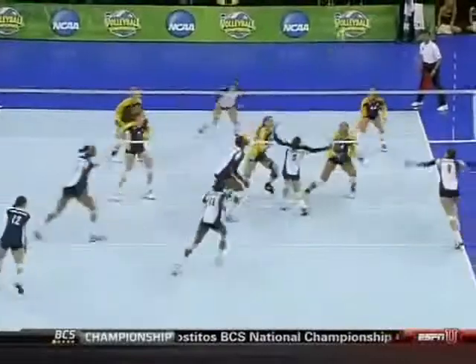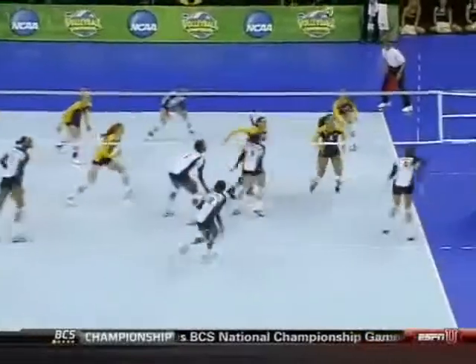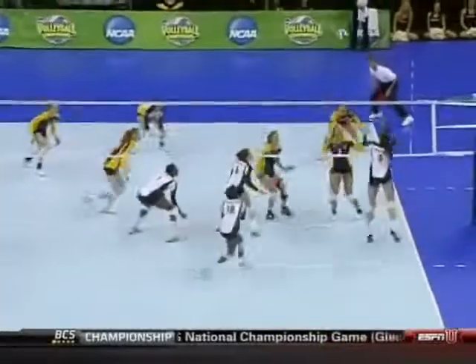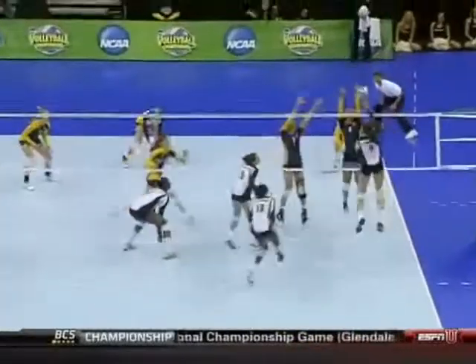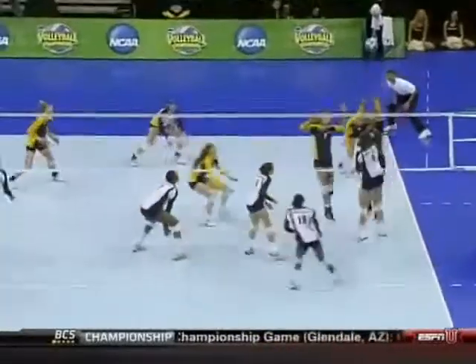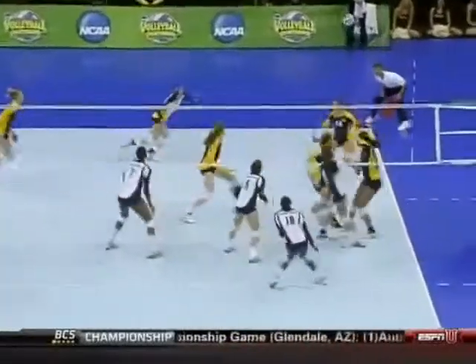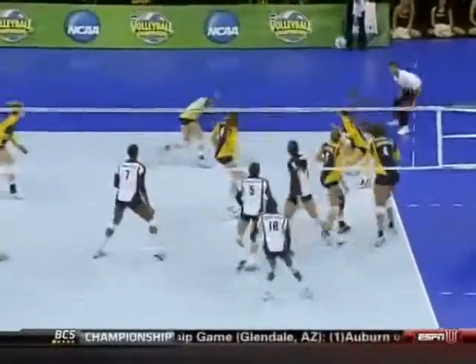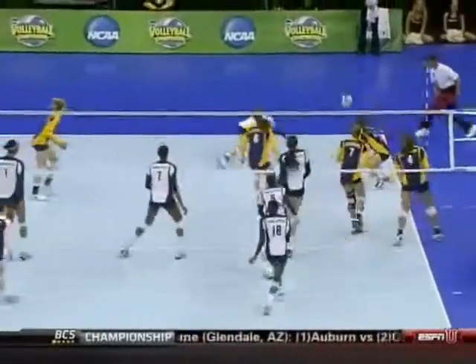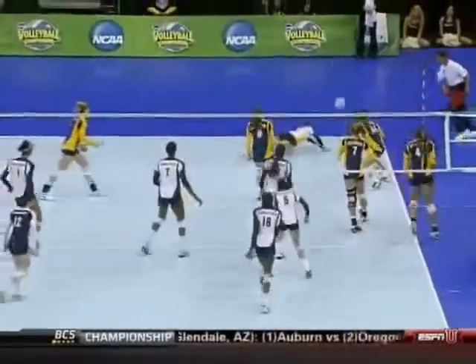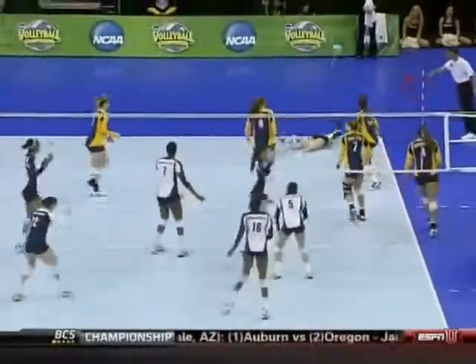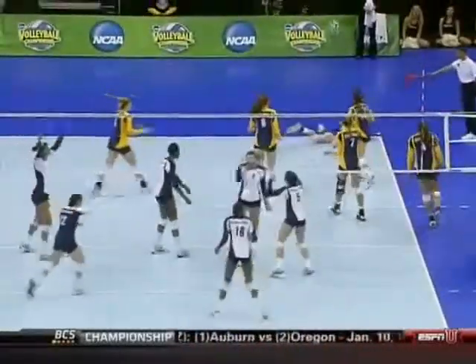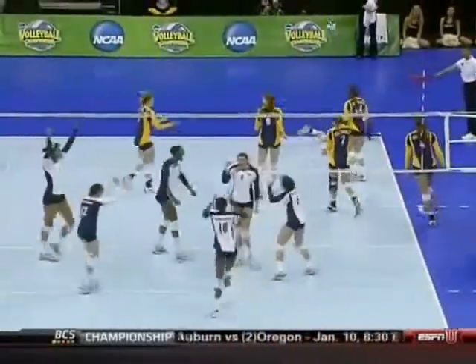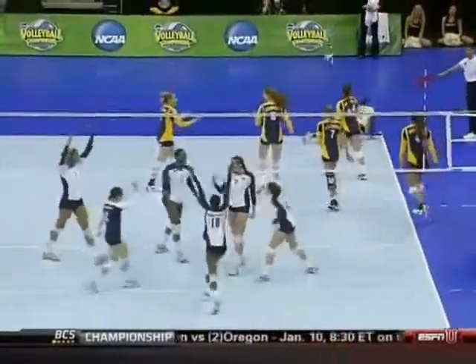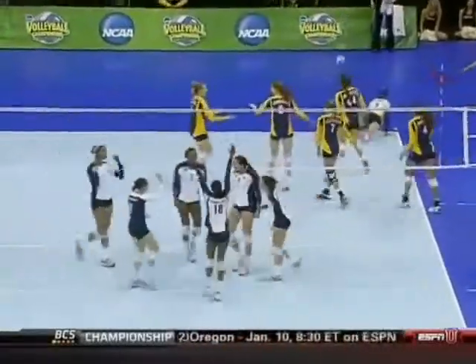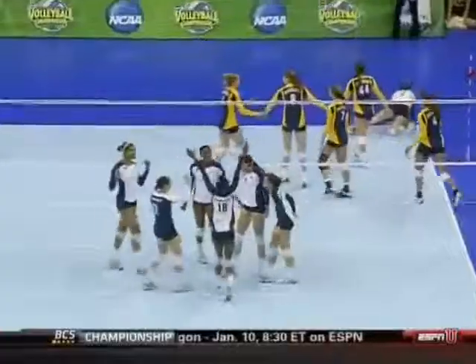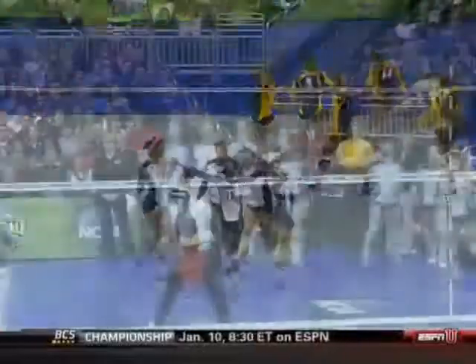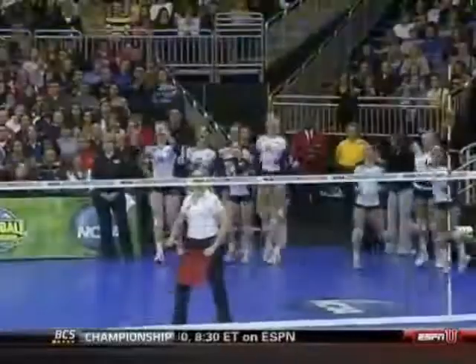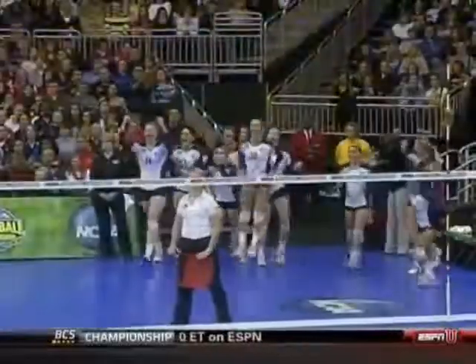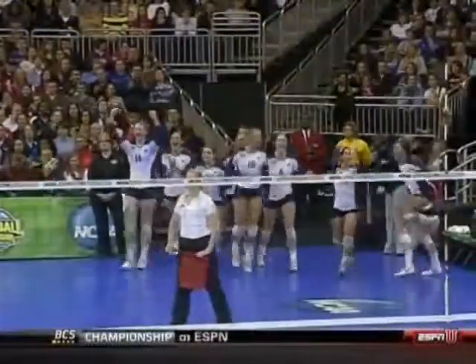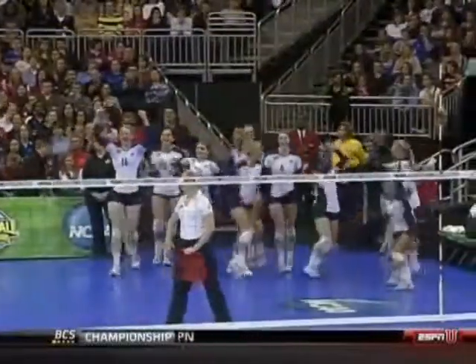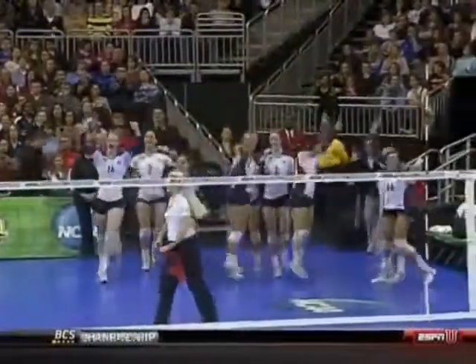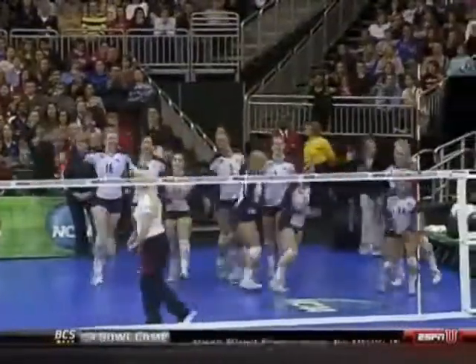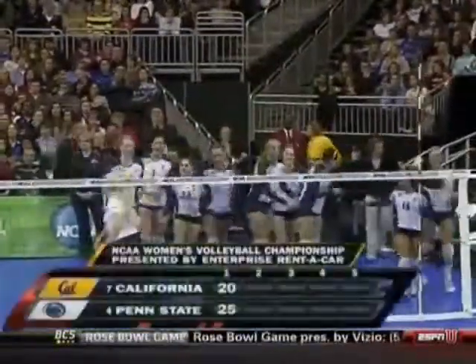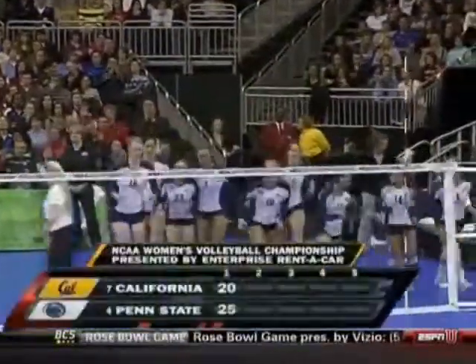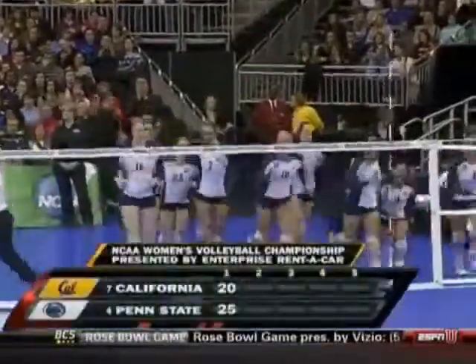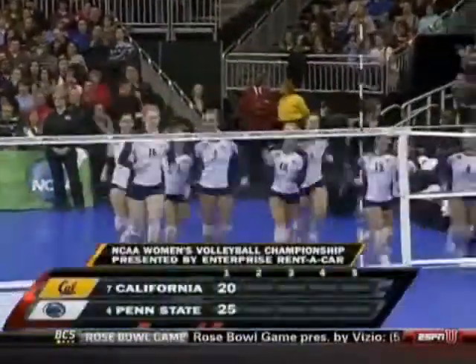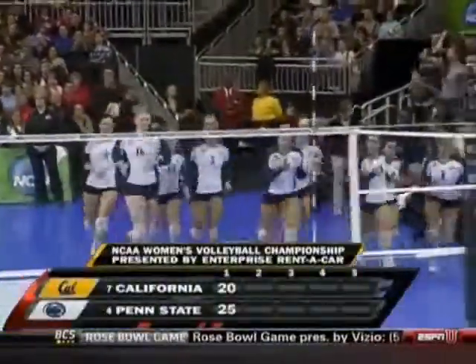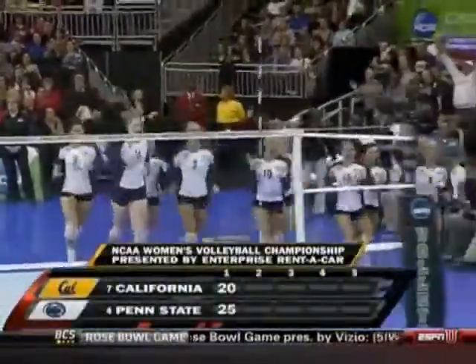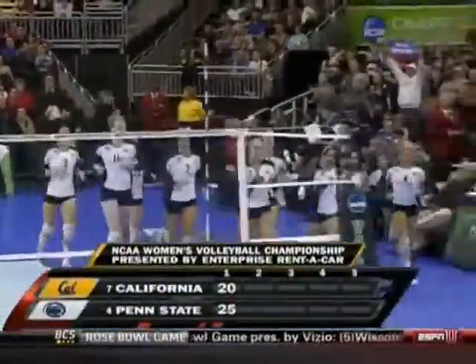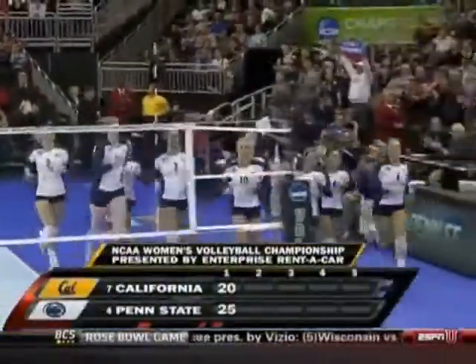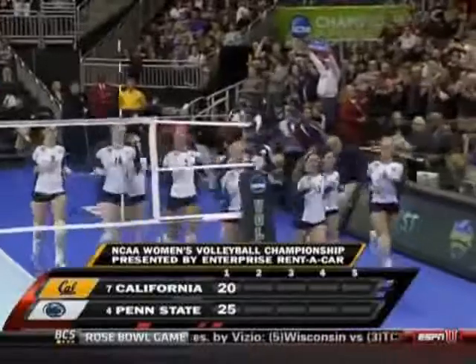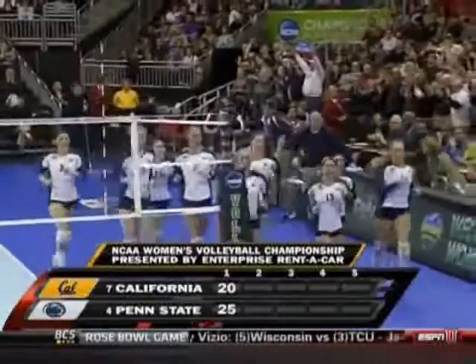Blair Brown returning the favor with the deep tip. We just saw Tara Murray put one down — got to be ready for that play. Cal is going to have to make that play in set number two.